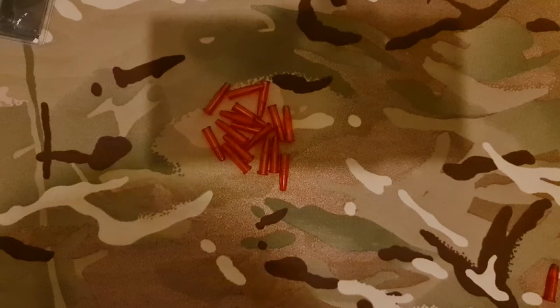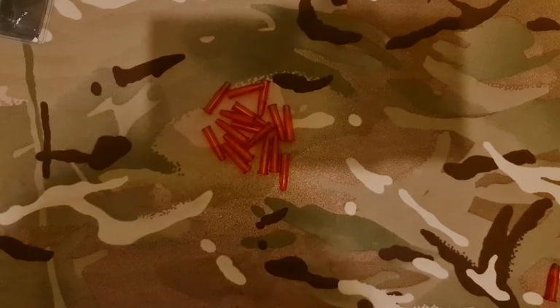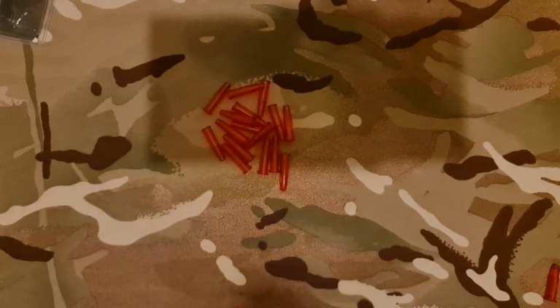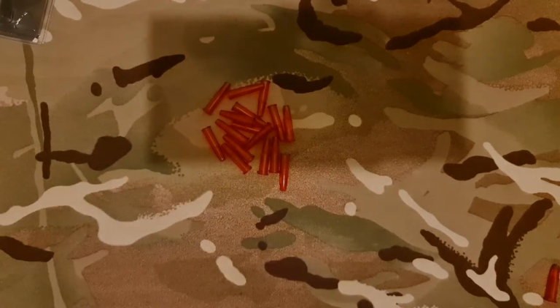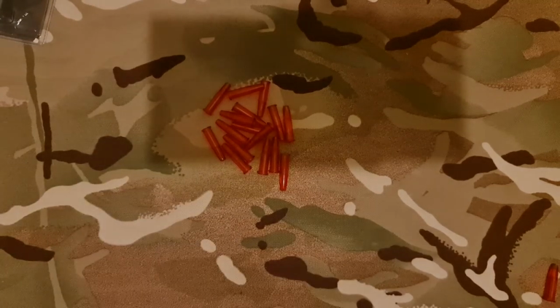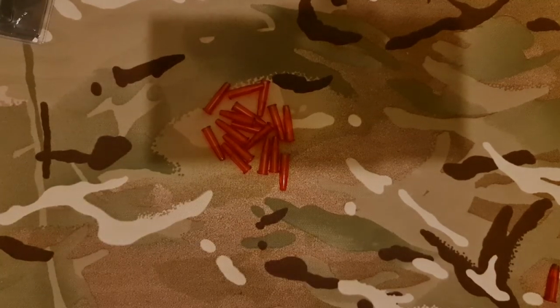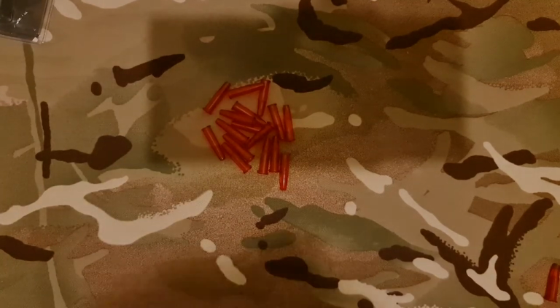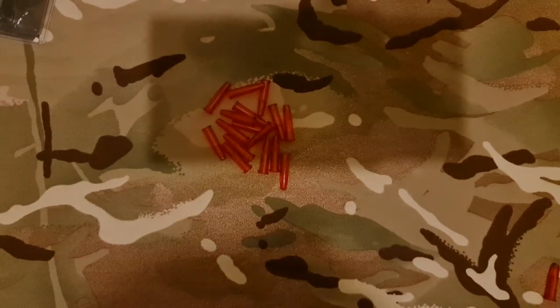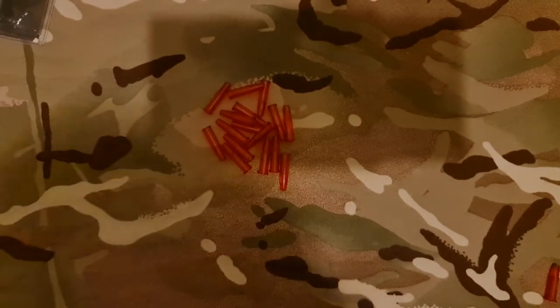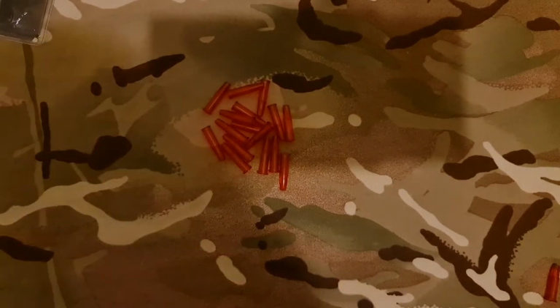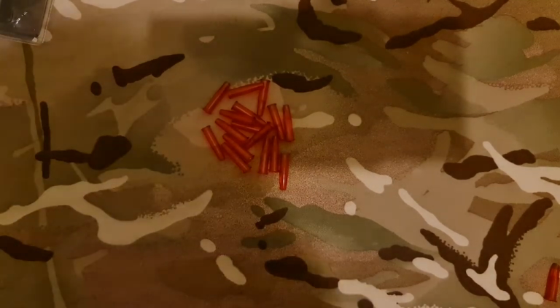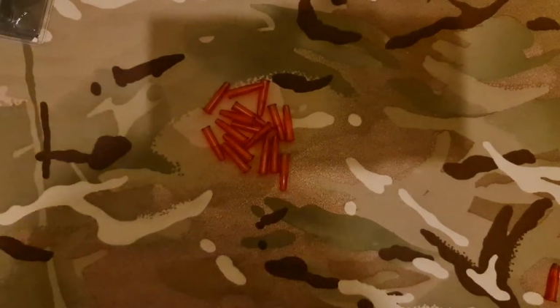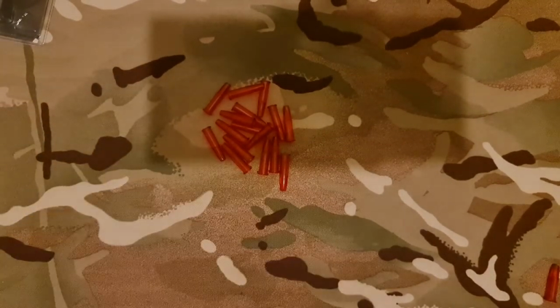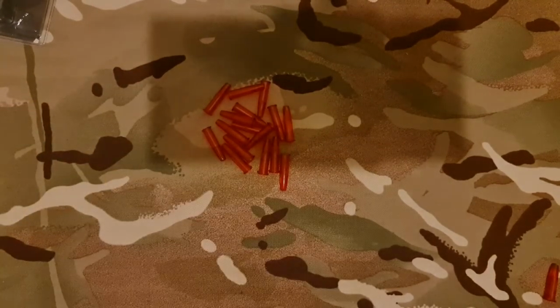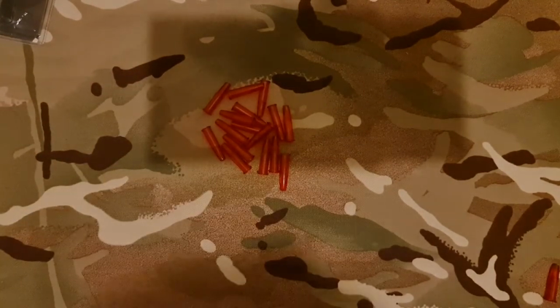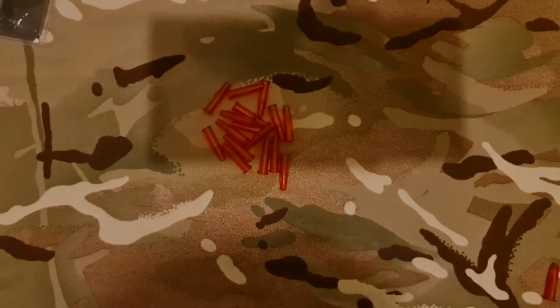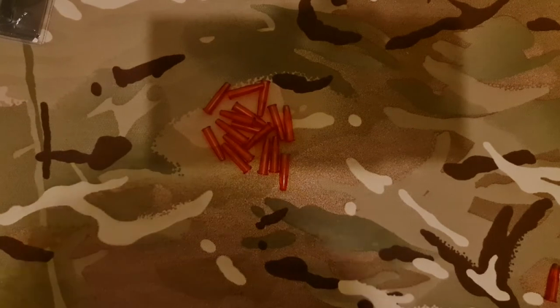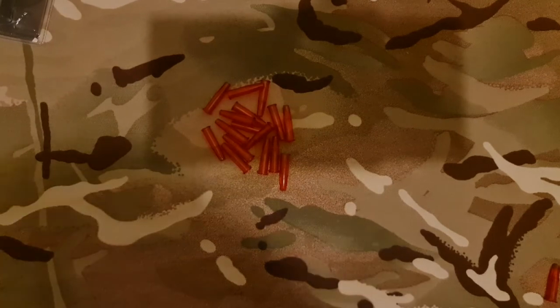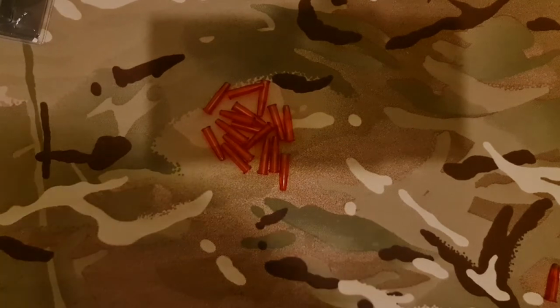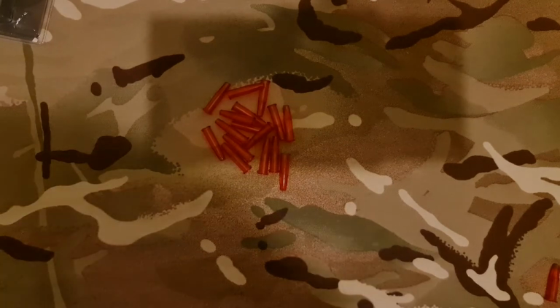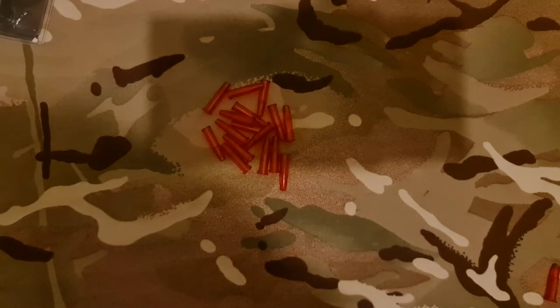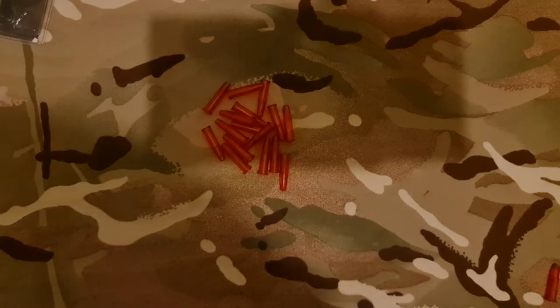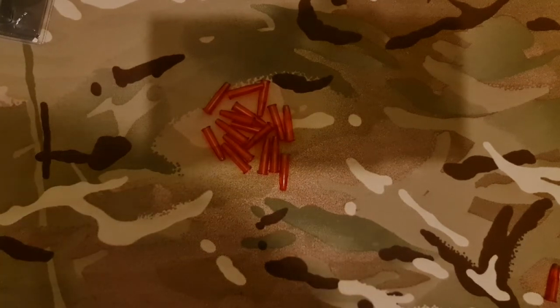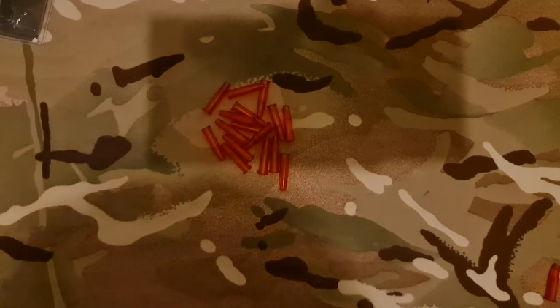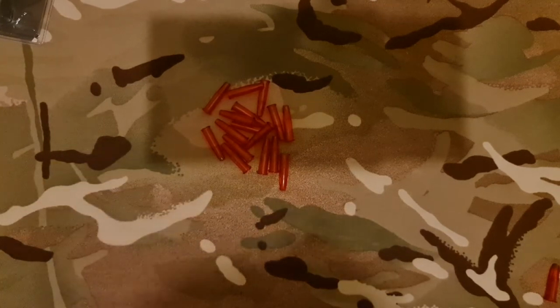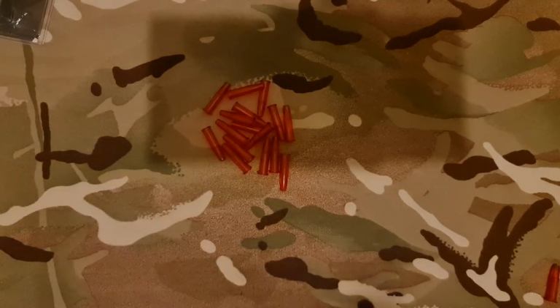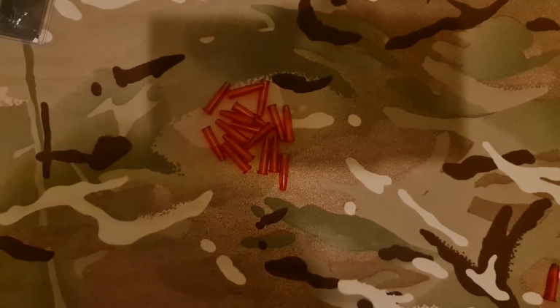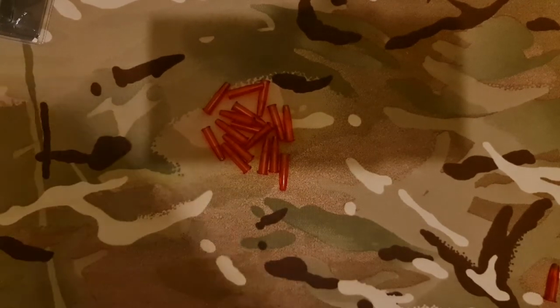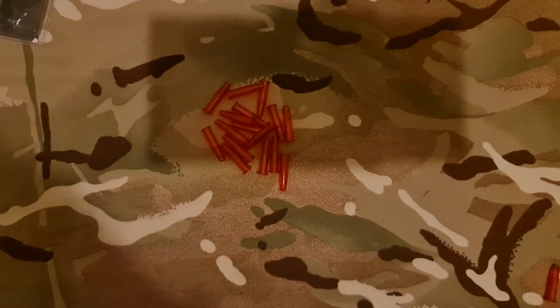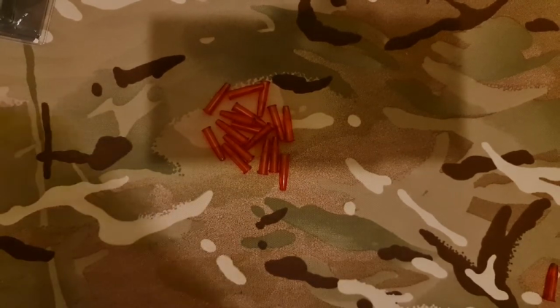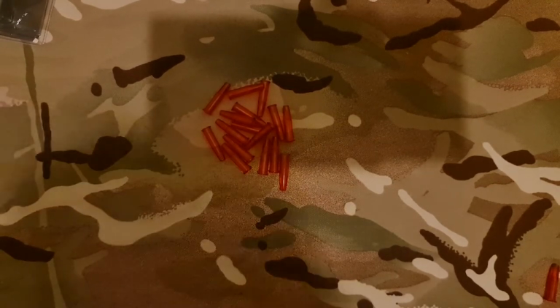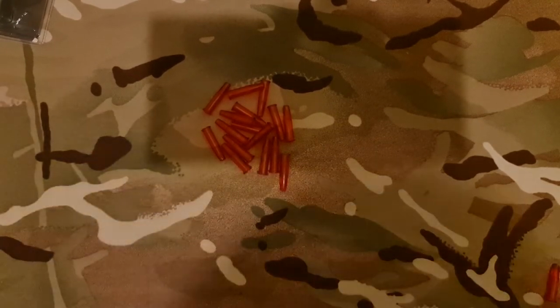Hello guys, welcome back to UK Firearms and Air Guns. Just before we start the video, if you can hear any music in the background I do apologize — it's my girlfriend just cooking downstairs. So today's subject I want to talk about is 22LR snap caps.